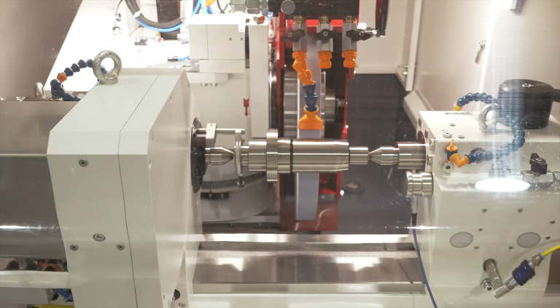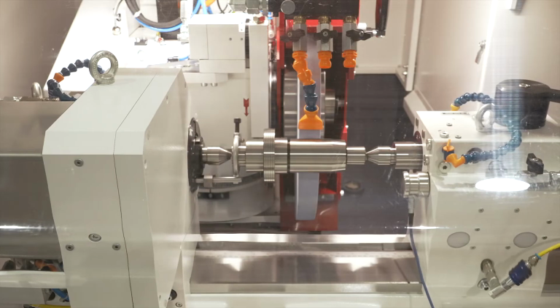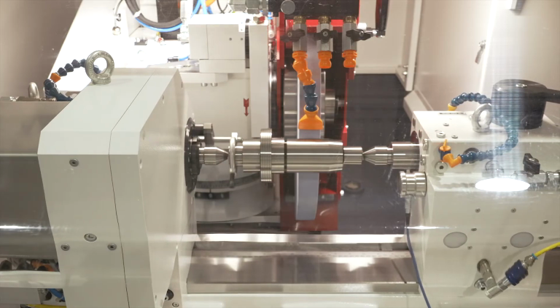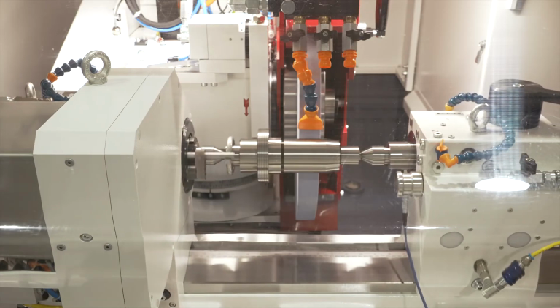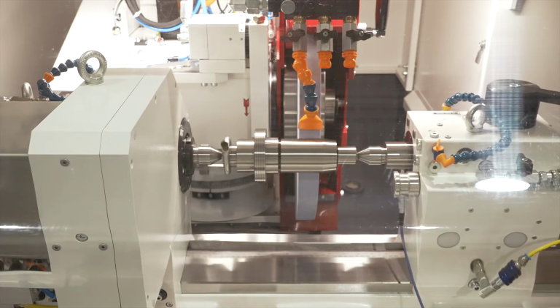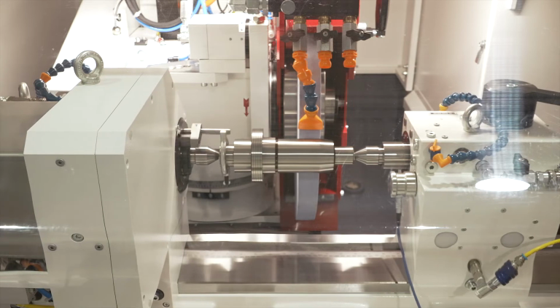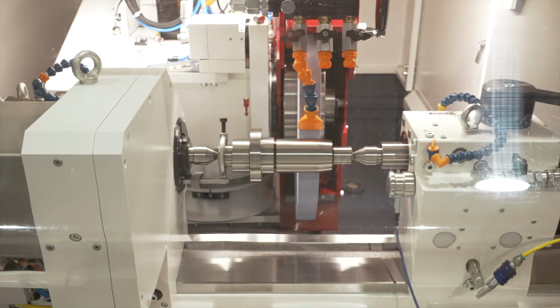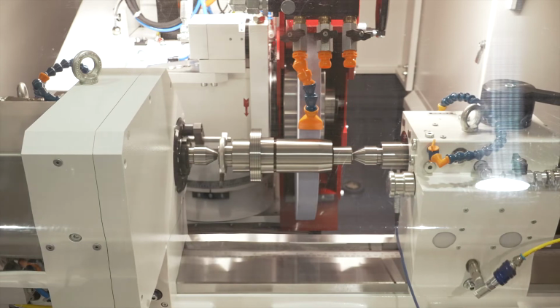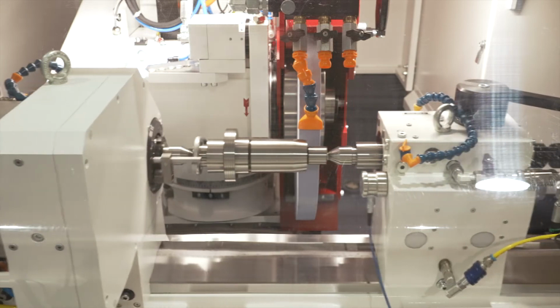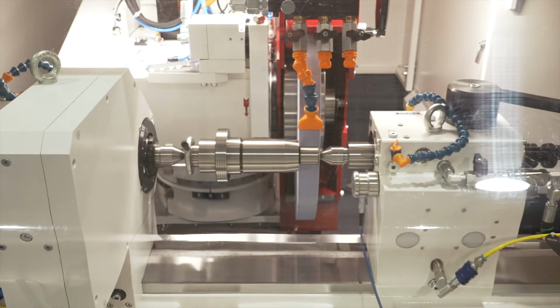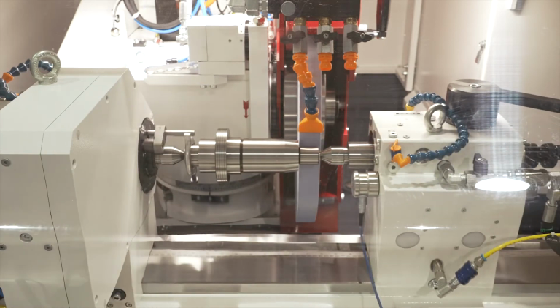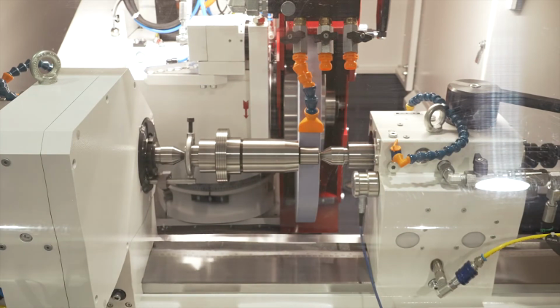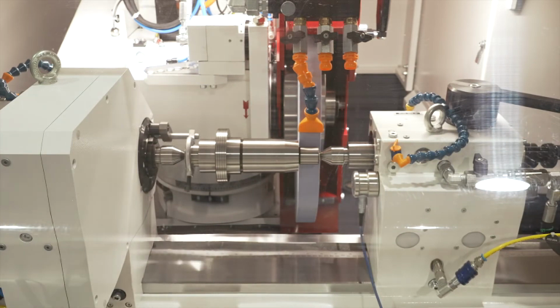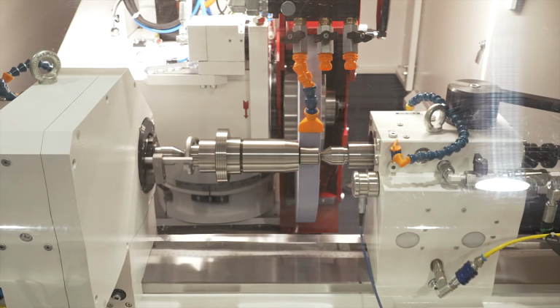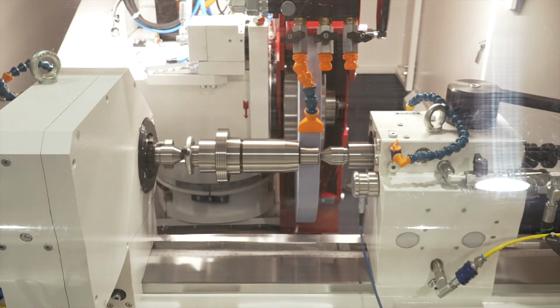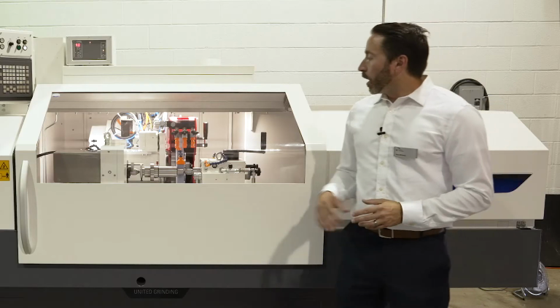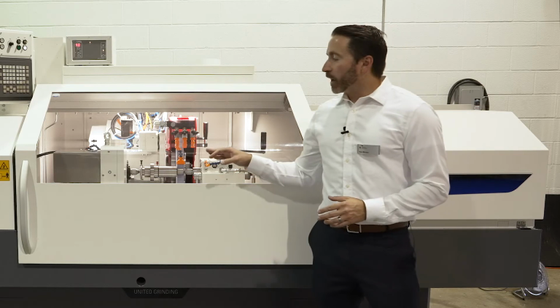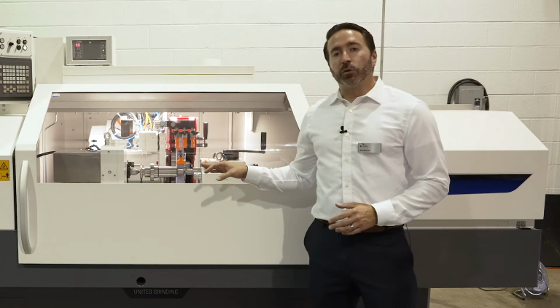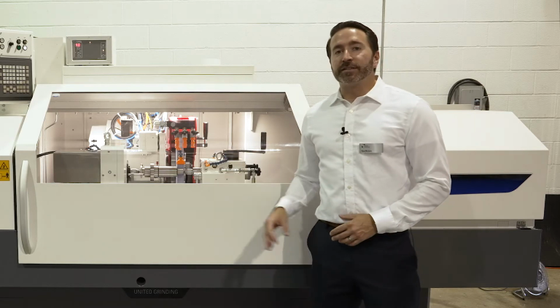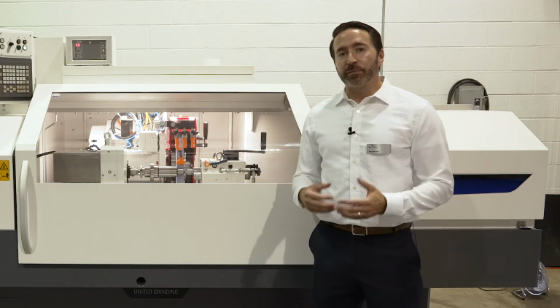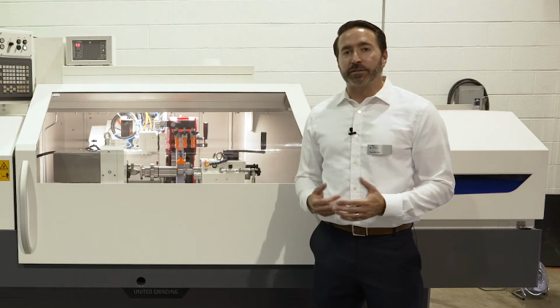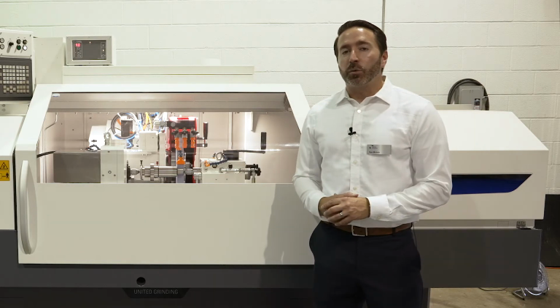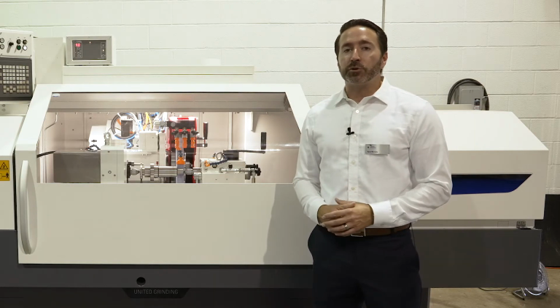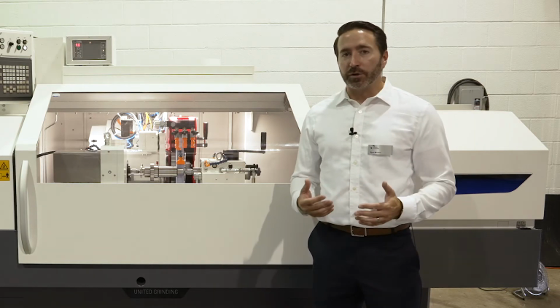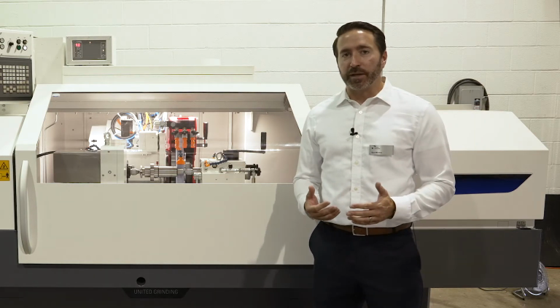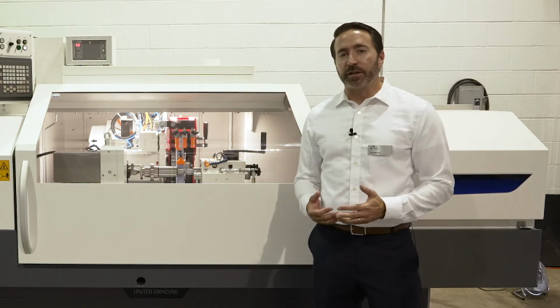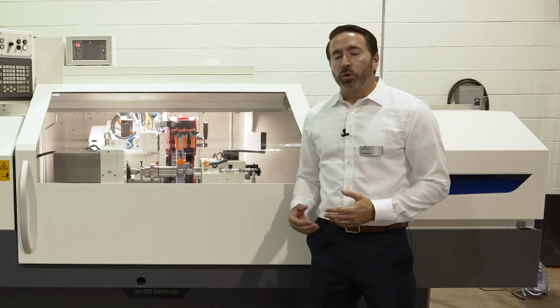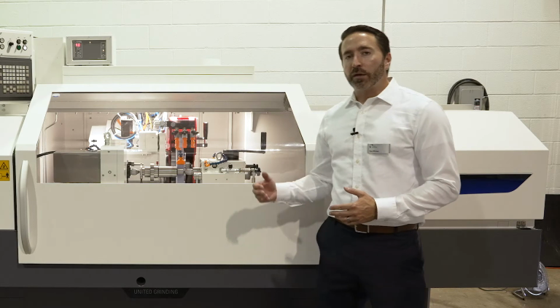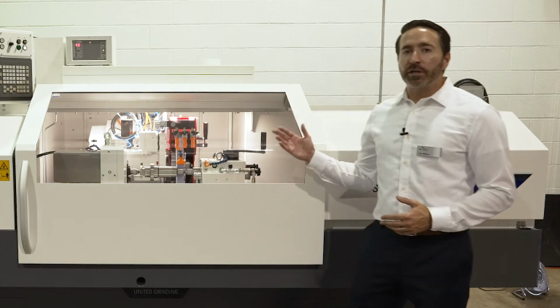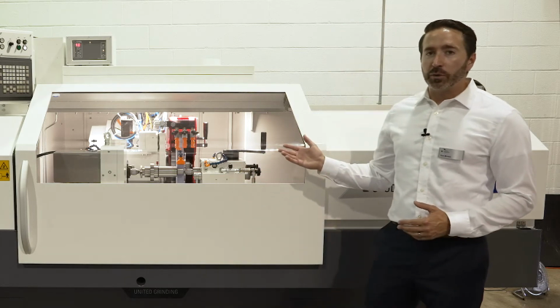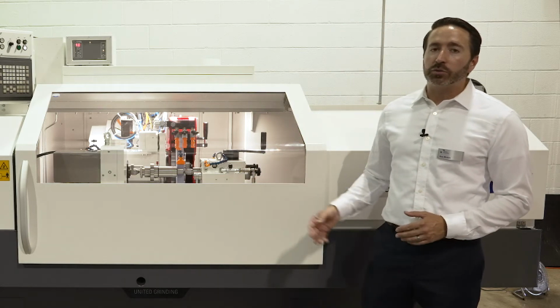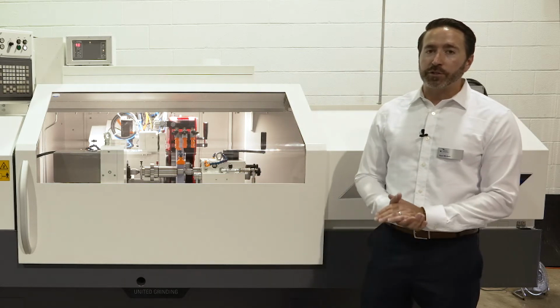Our work head spindles and wheel head spindles last on average 15 years in heavy production. Our roundness accuracy on the work head is 16 millionths, with an optional 8 millionth roundness accuracy. We have a 20 inch OD wheel, 12 horsepower.